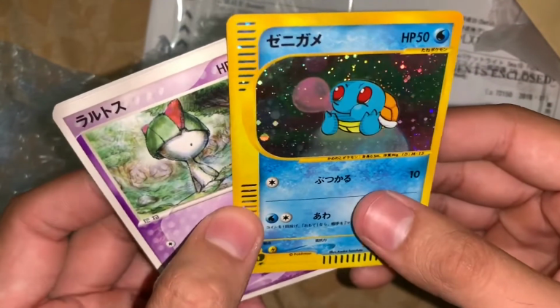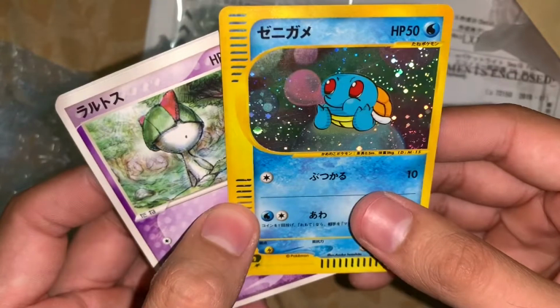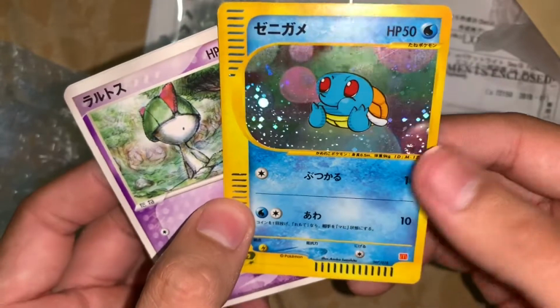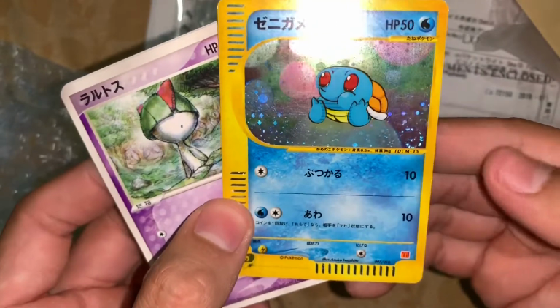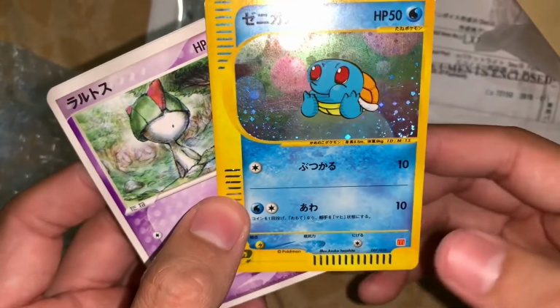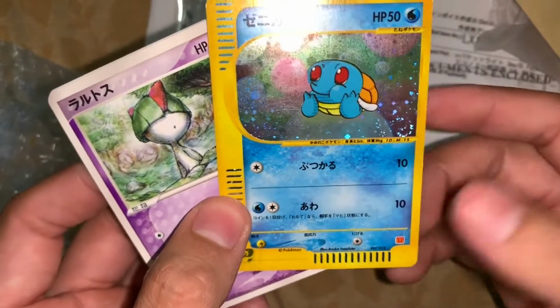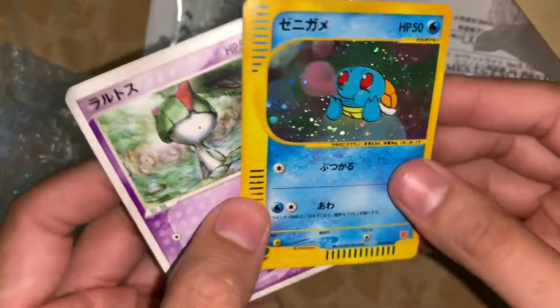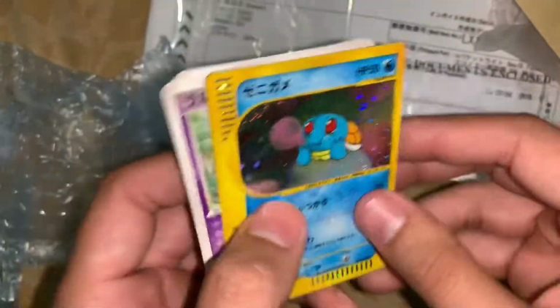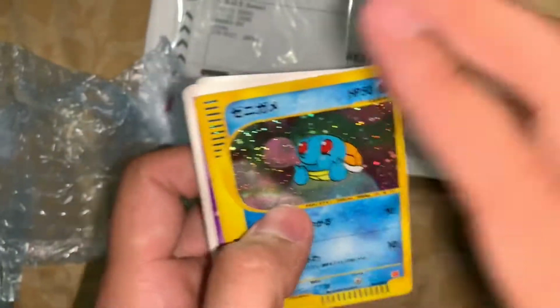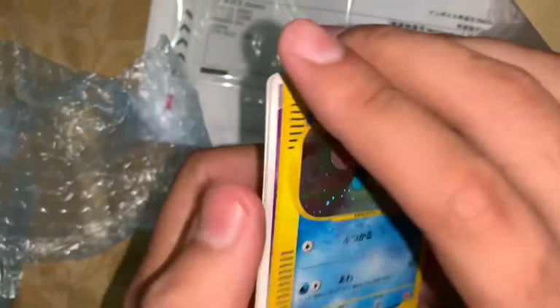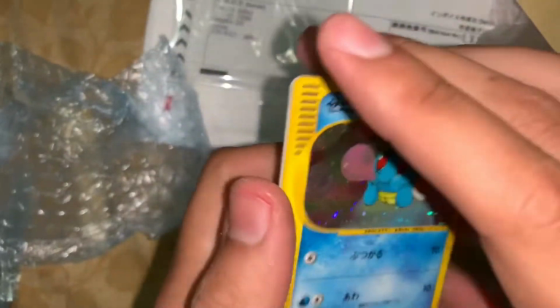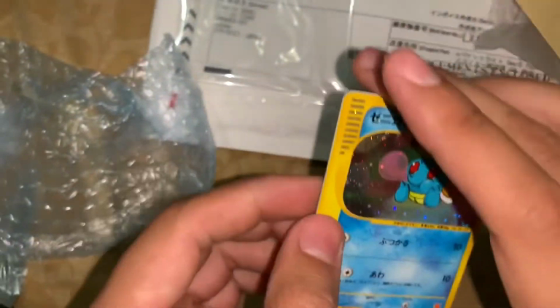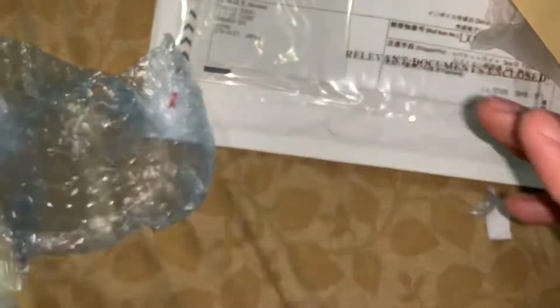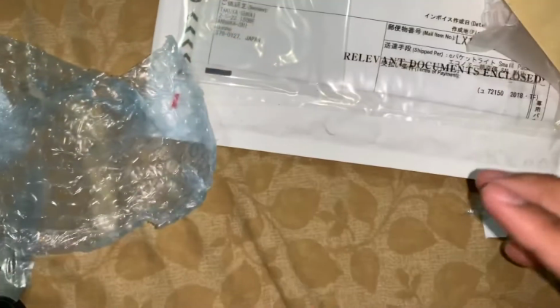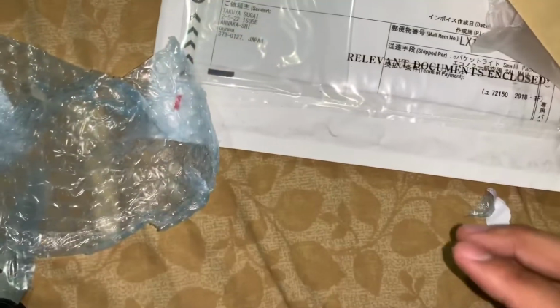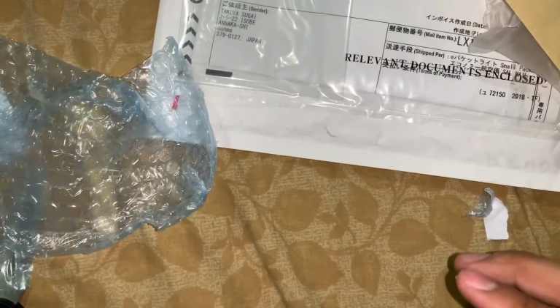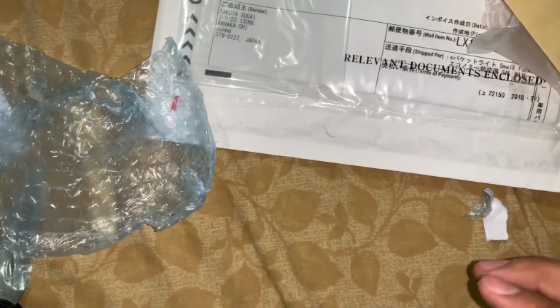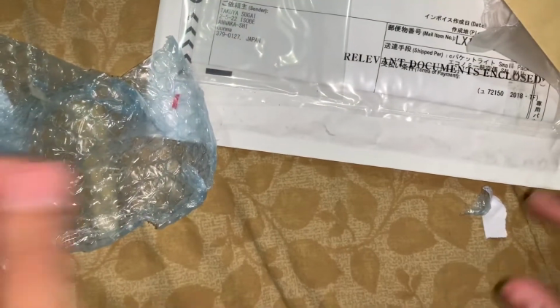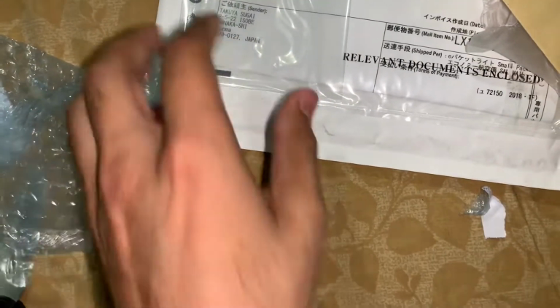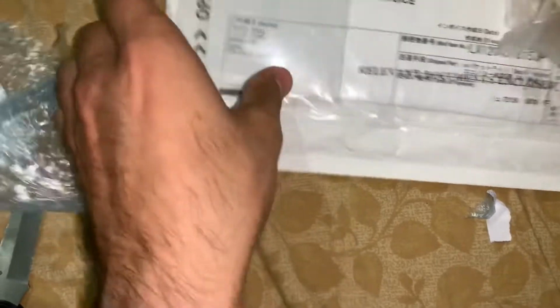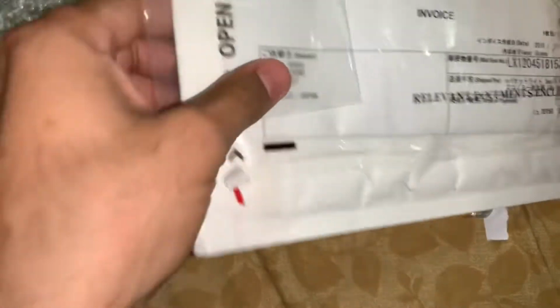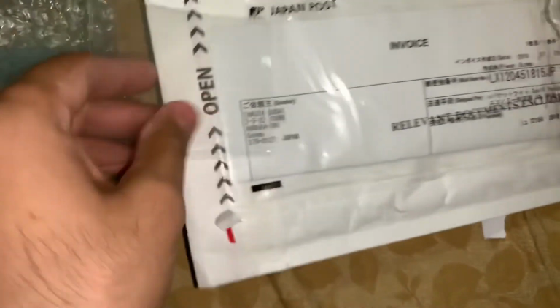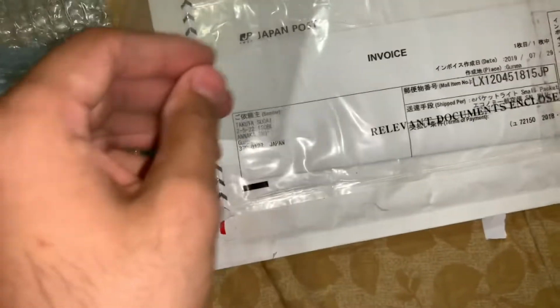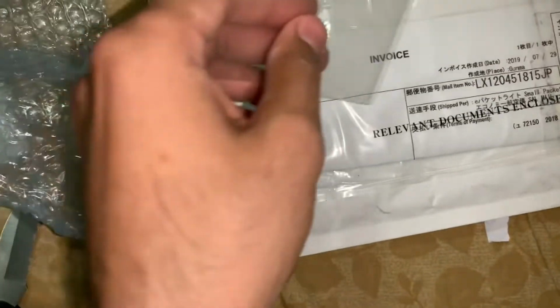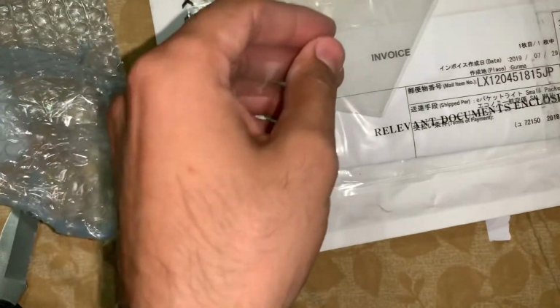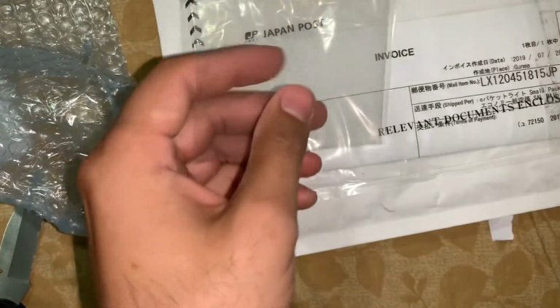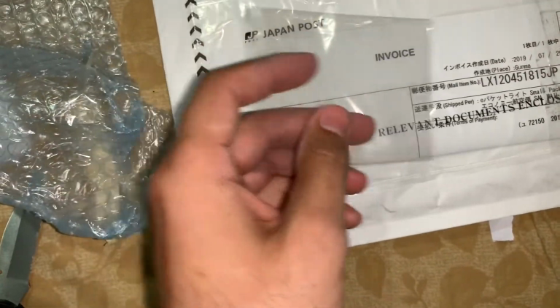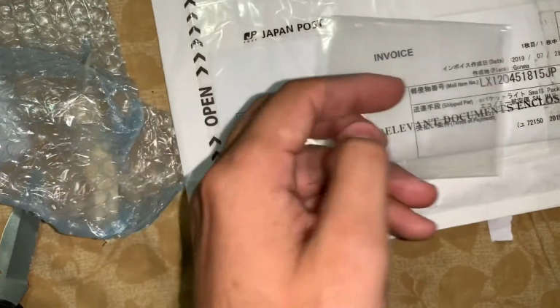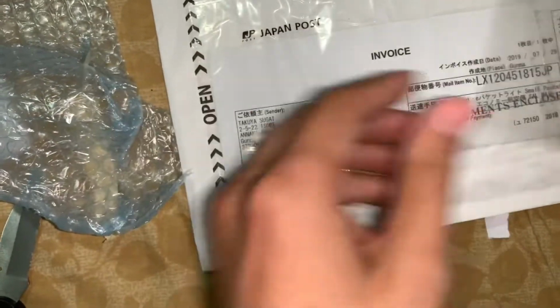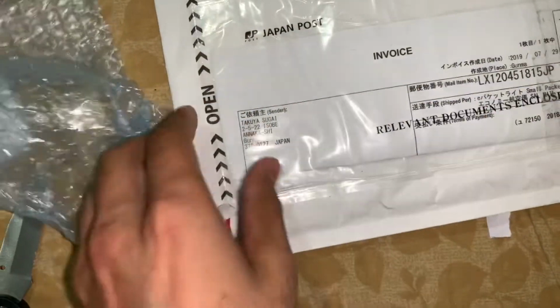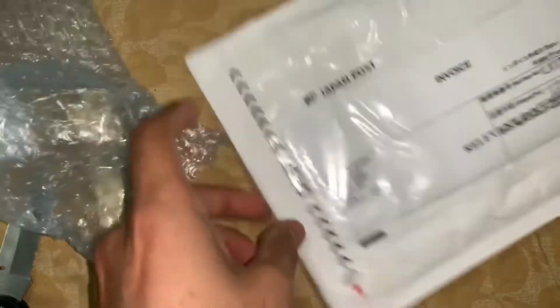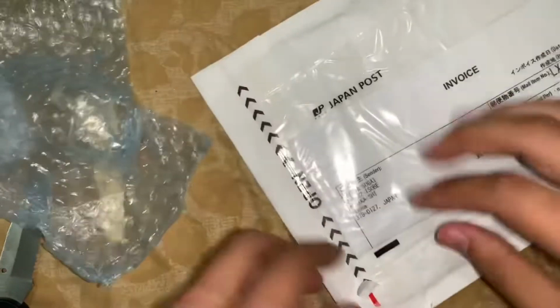Oh my gosh — McDonald's promo, Japanese. That's beautiful. I'm gonna set that off to the side. This last one here.